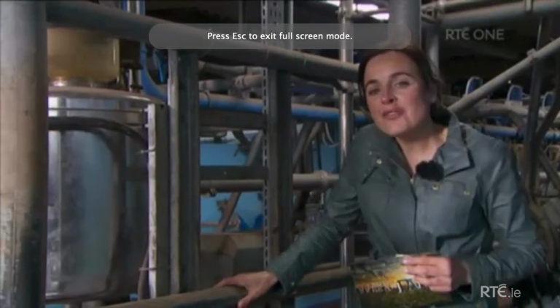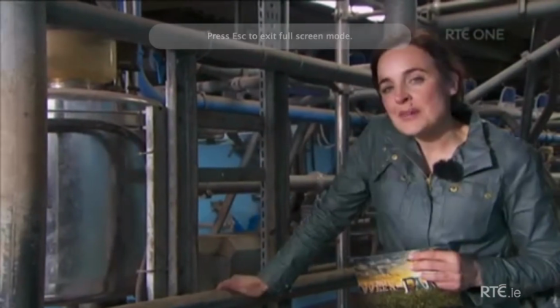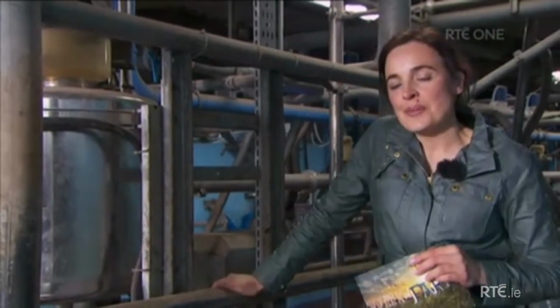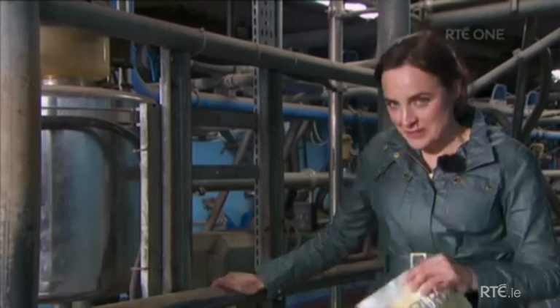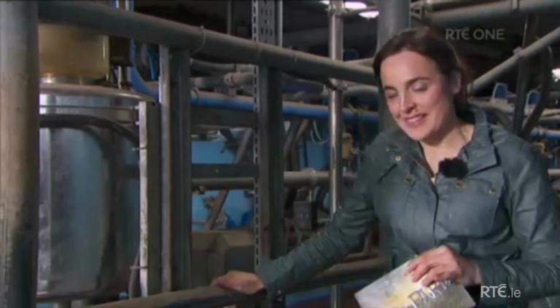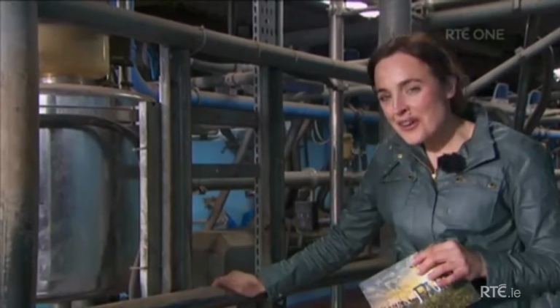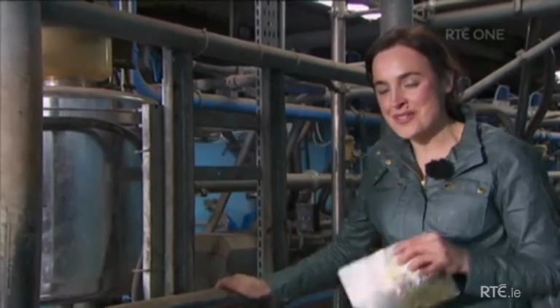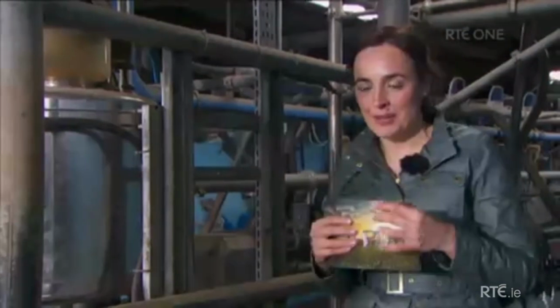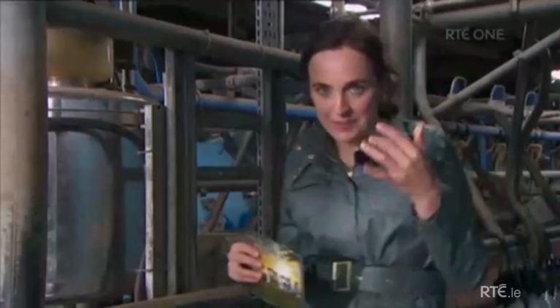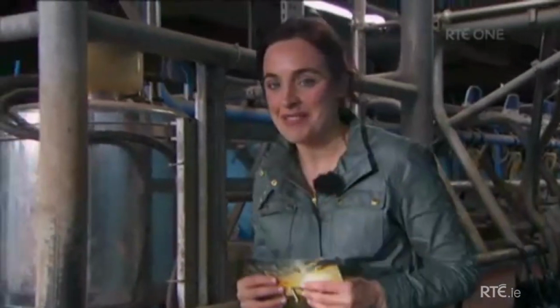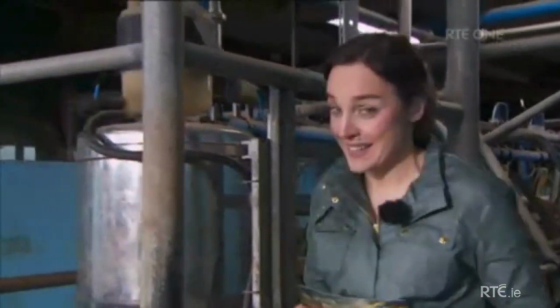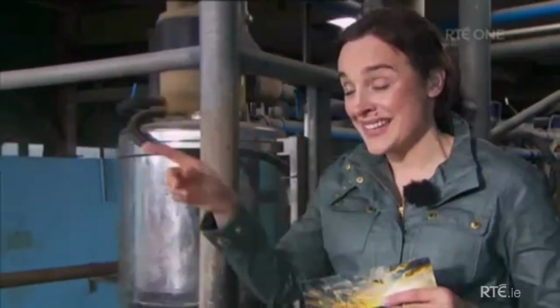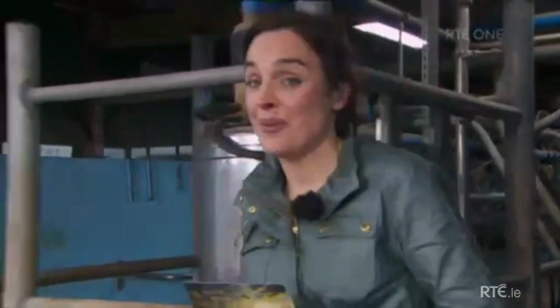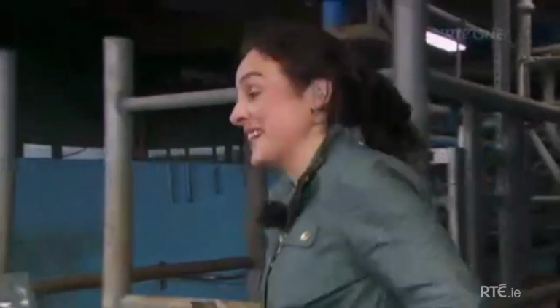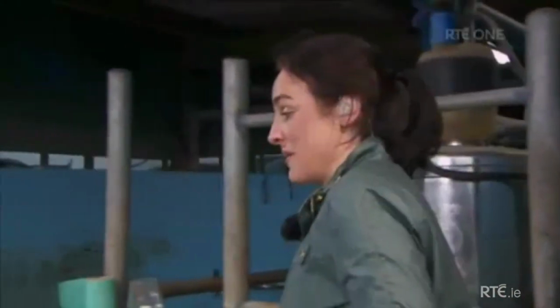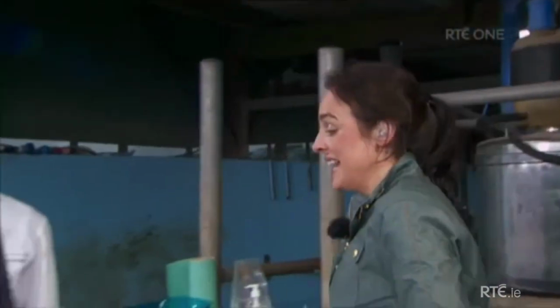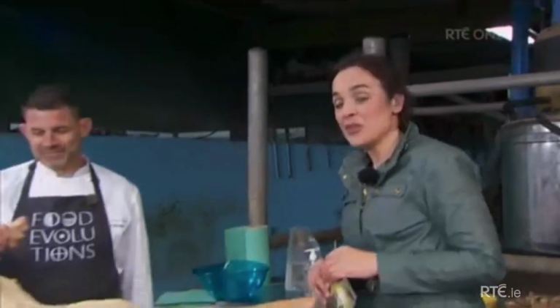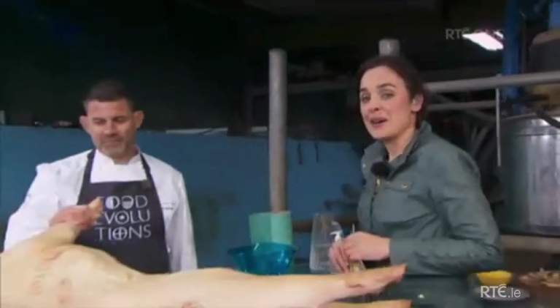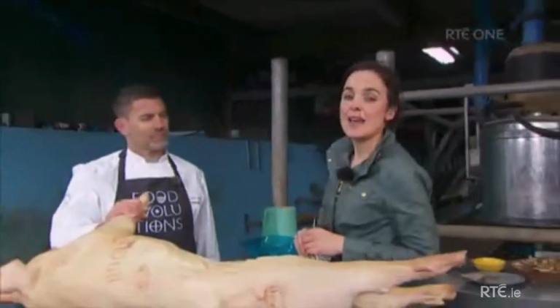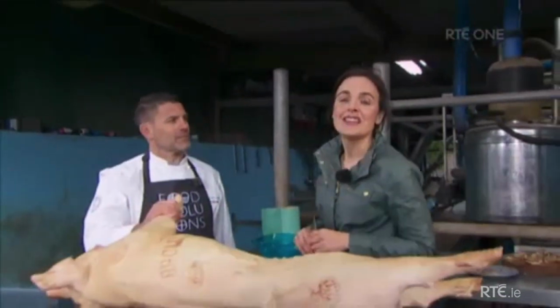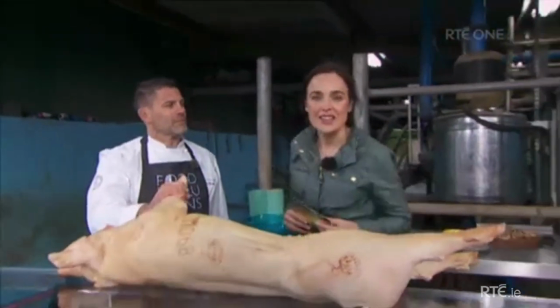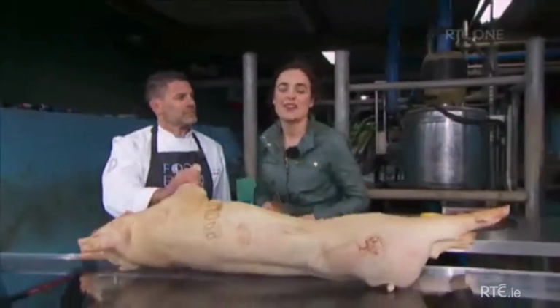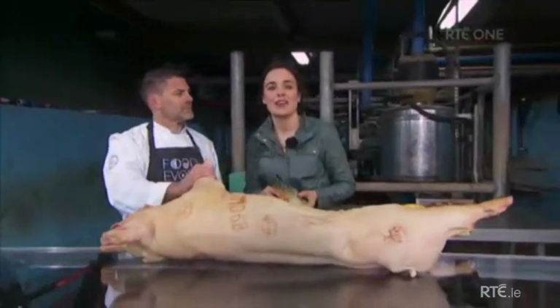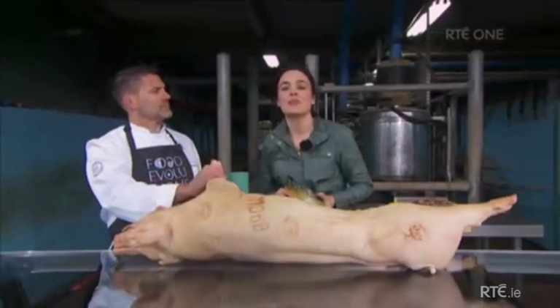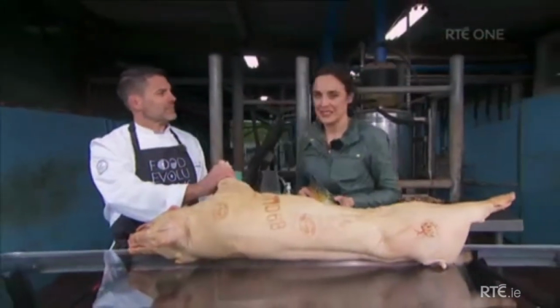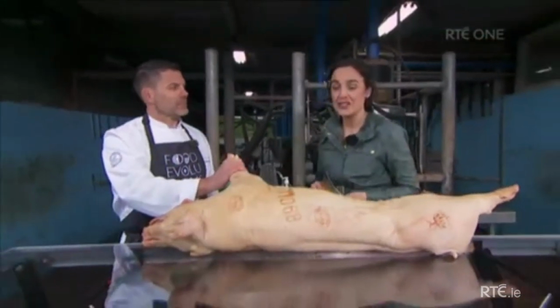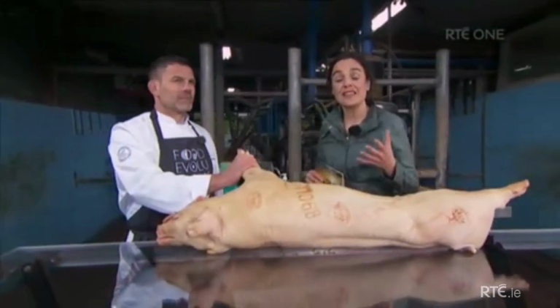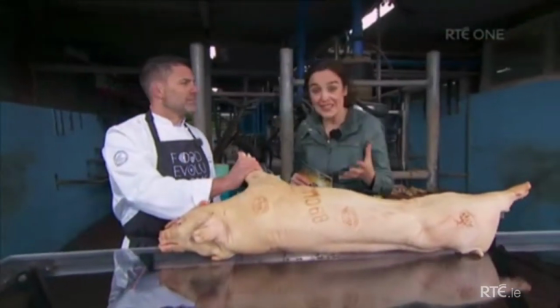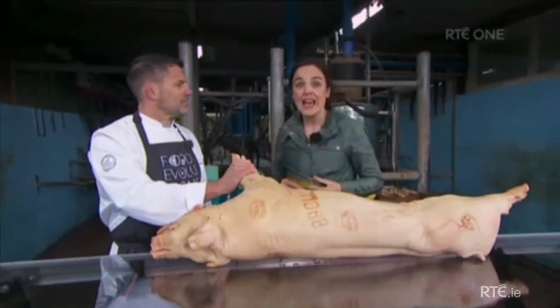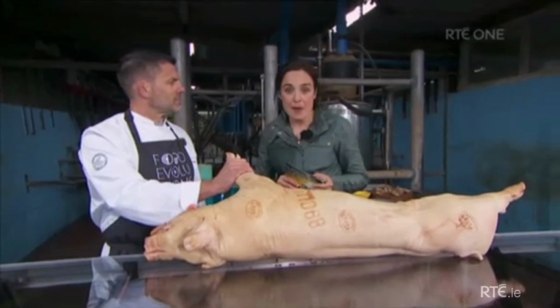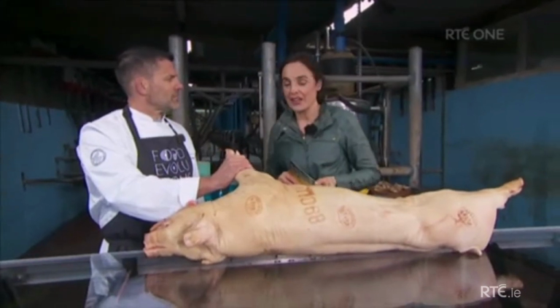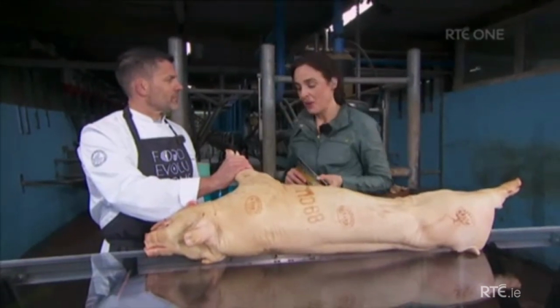Carnivores amongst you may be interested in this. The non-carnivores may want to put on a dark pair of sunglasses. Have a look at what we've got here on the table. I'm joined here by Bill Schindler. He's Professor of Archaeology at Washington College, currently at UCD's Experimental Archaeology Department.